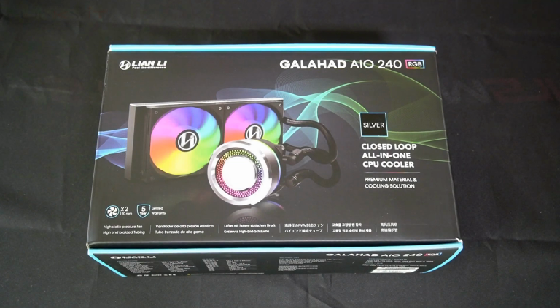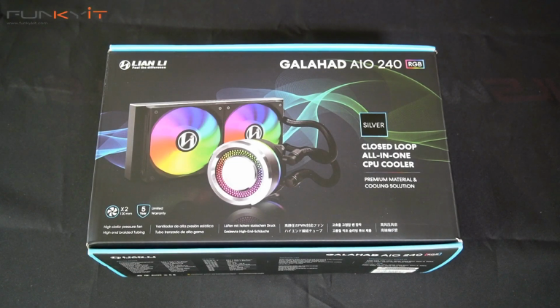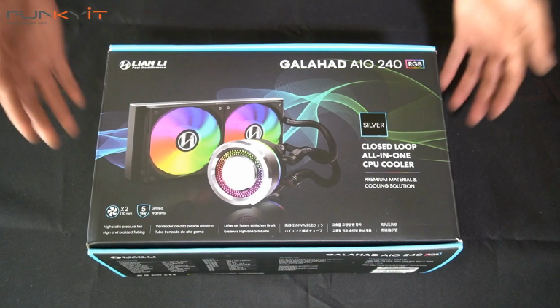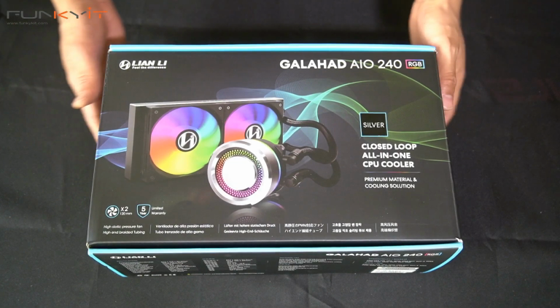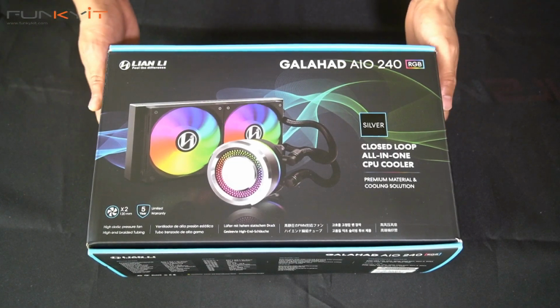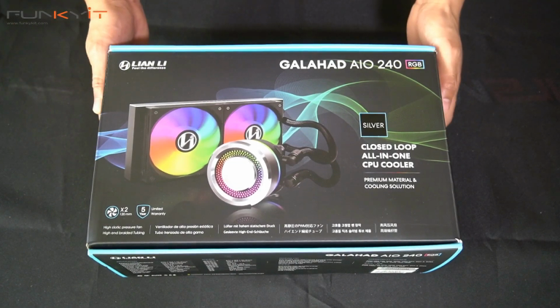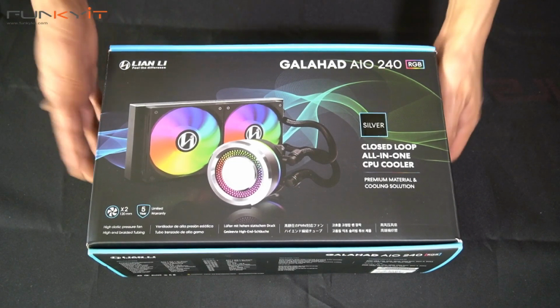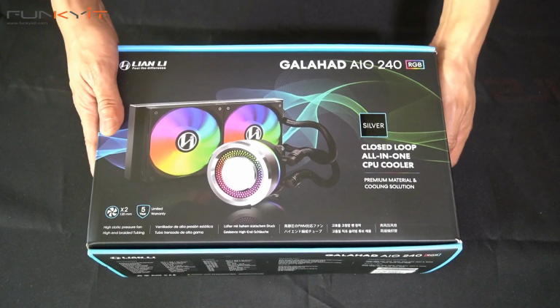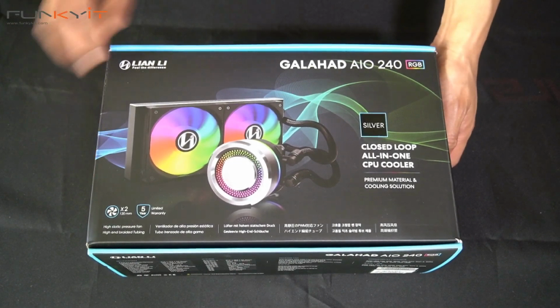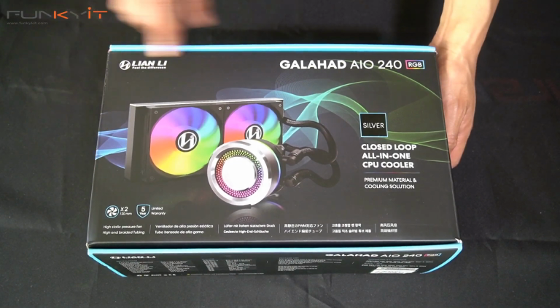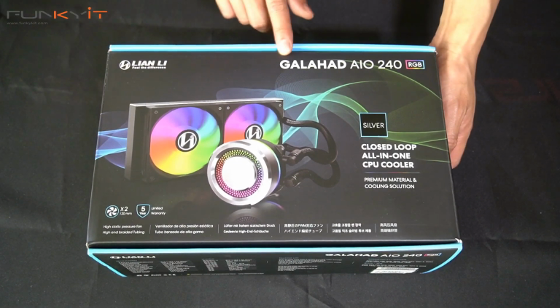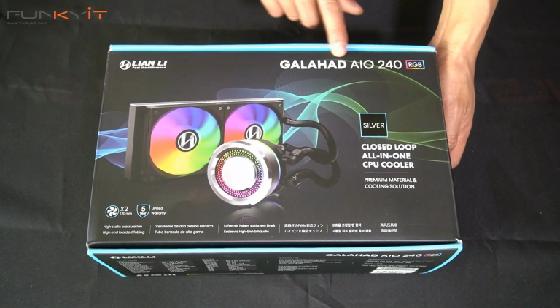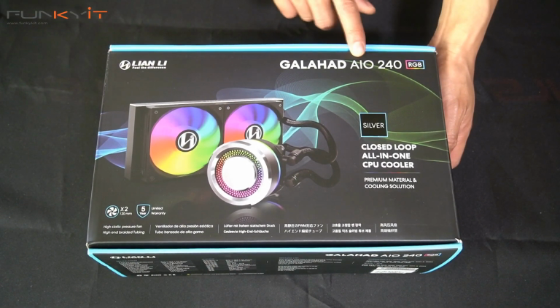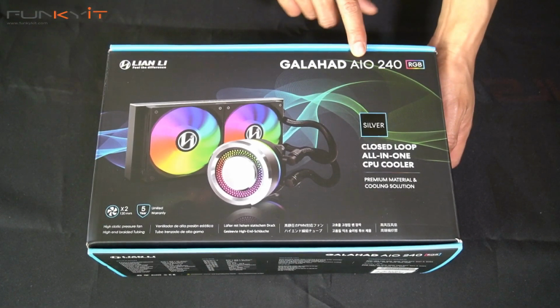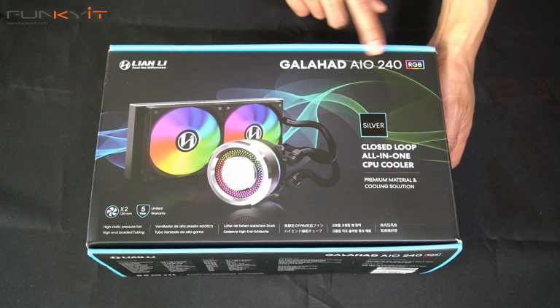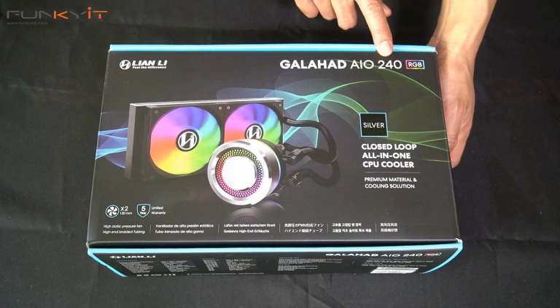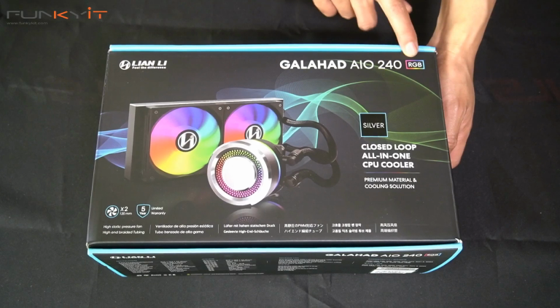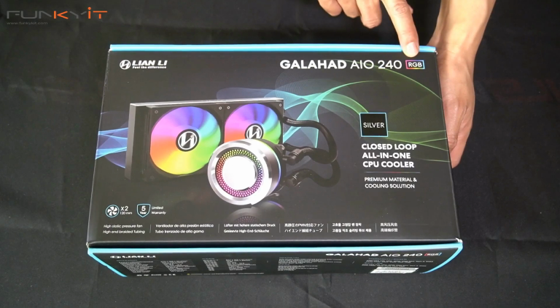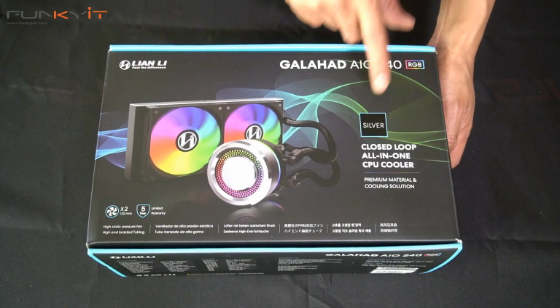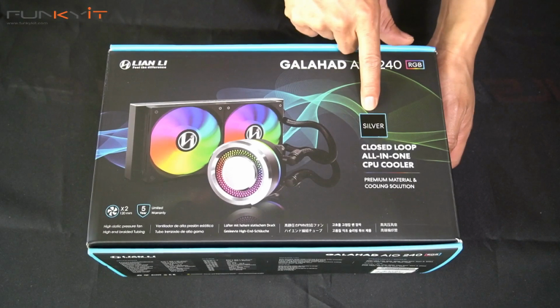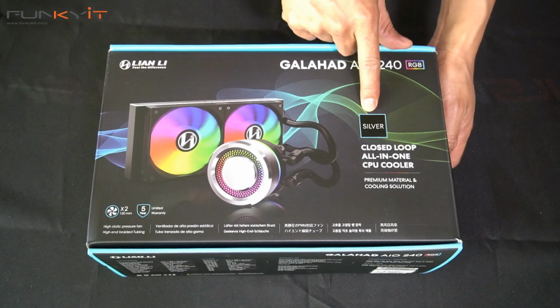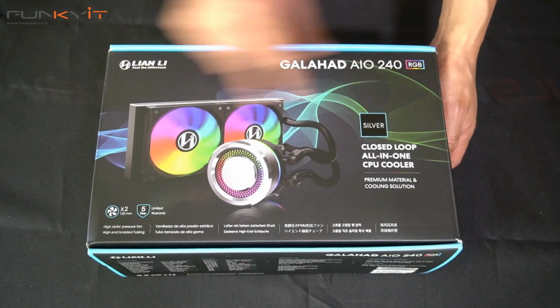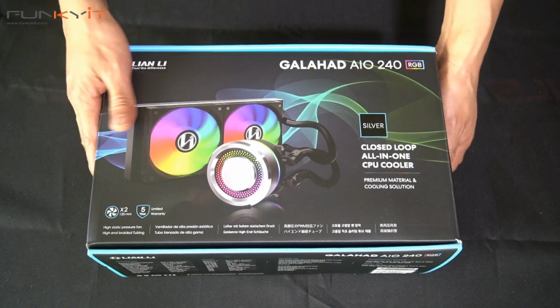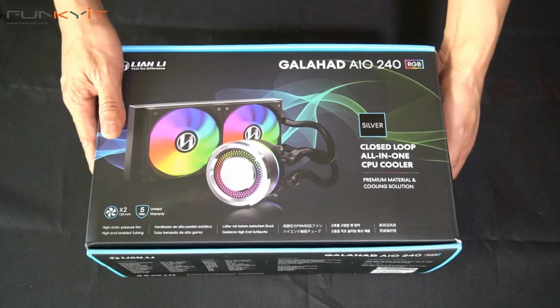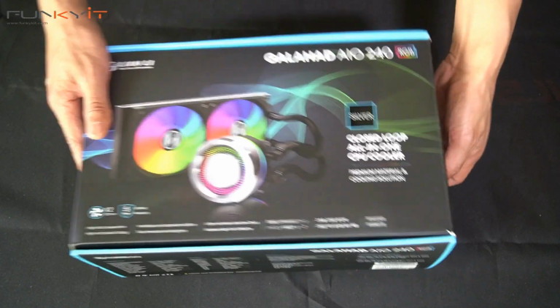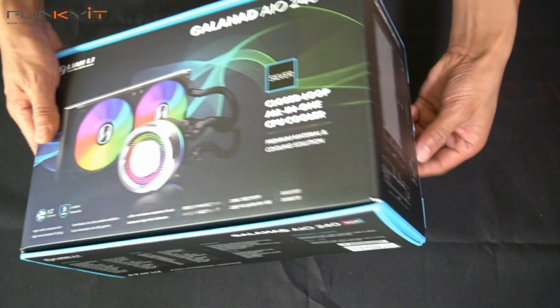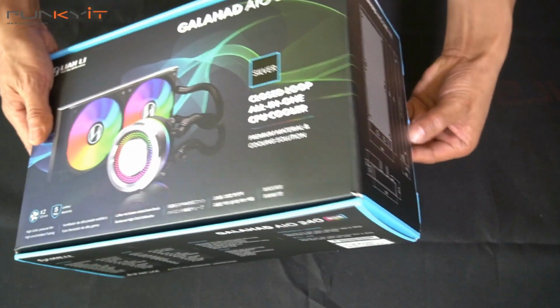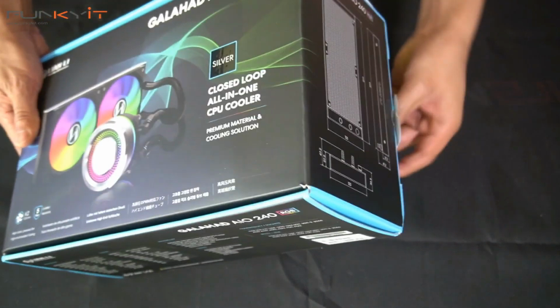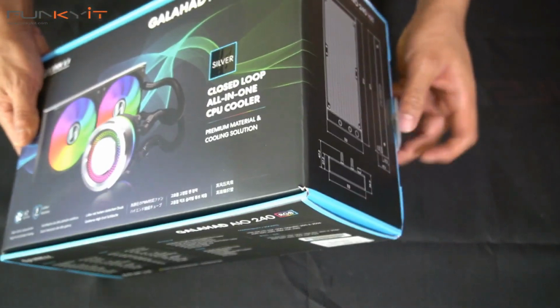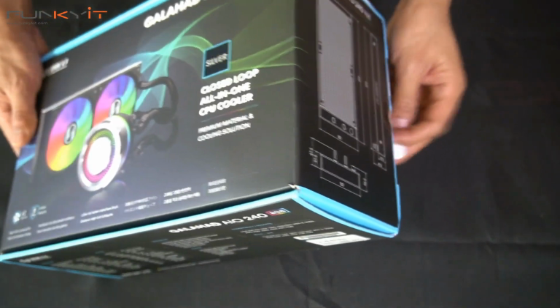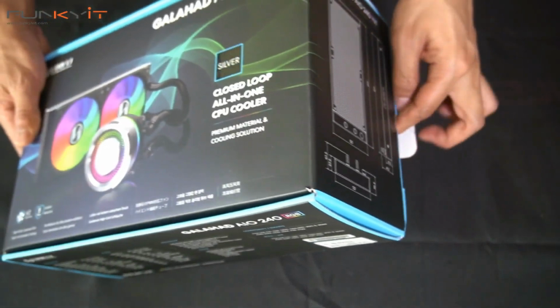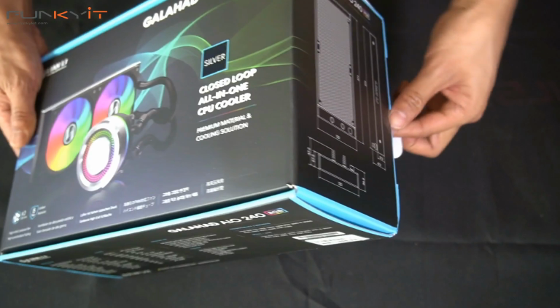Alright, so let's do a quick unboxing. Here we have the Lian Li Galahad all-in-one 240 RGB in silver. Let's see what's inside the box.